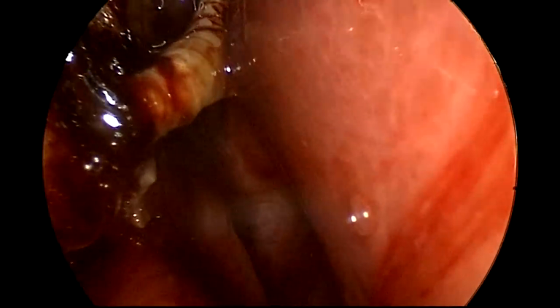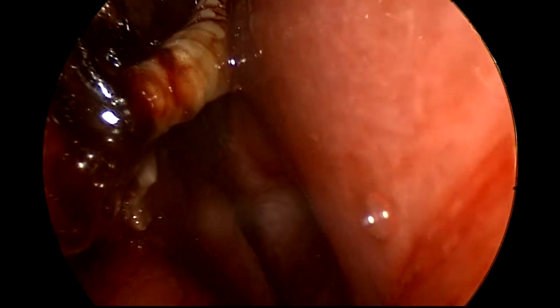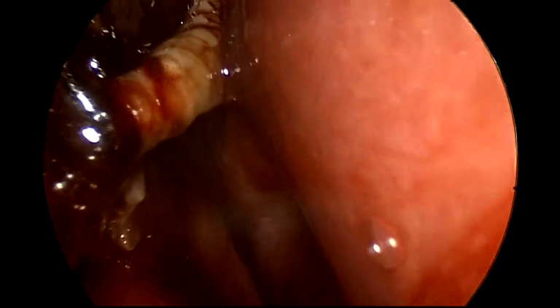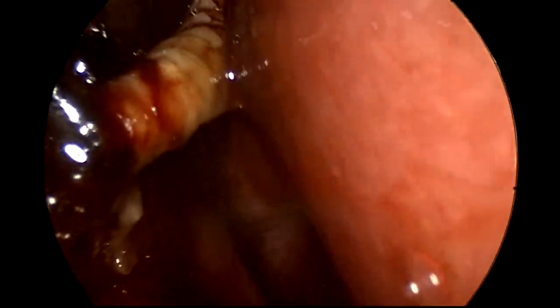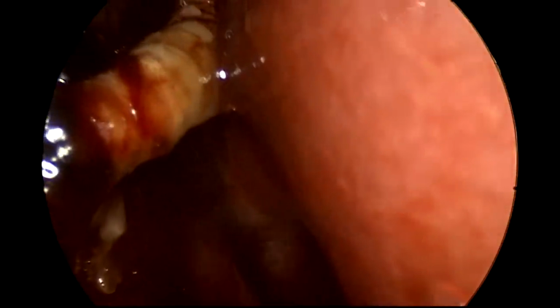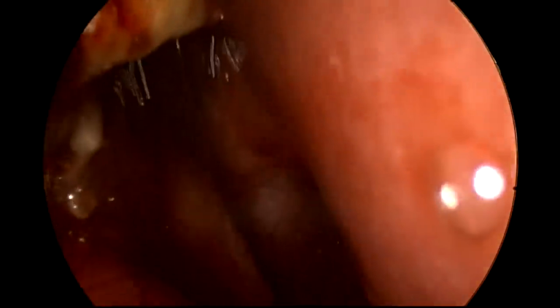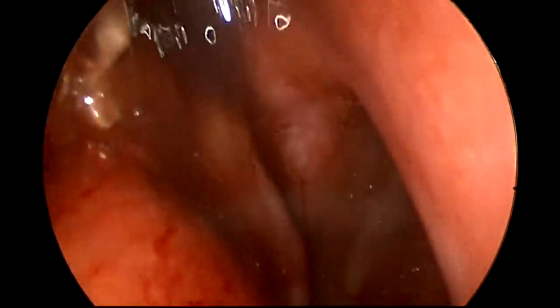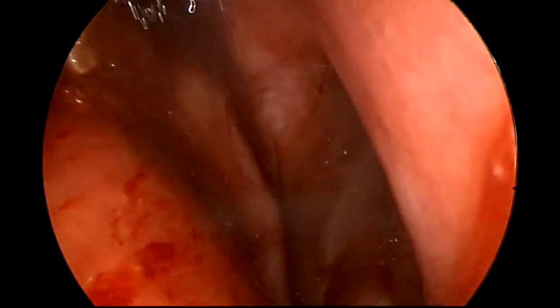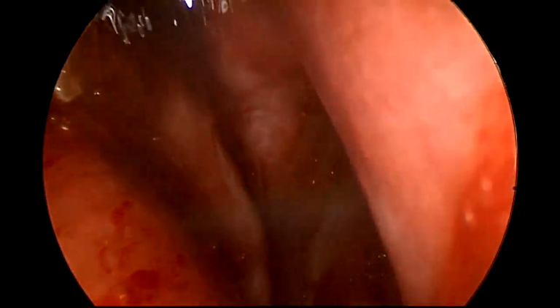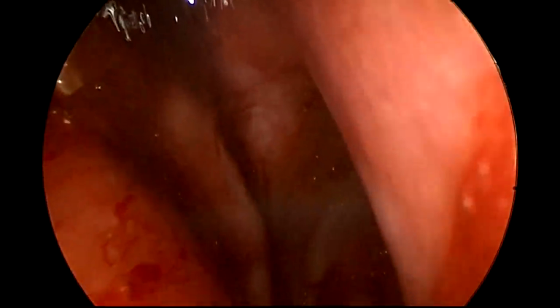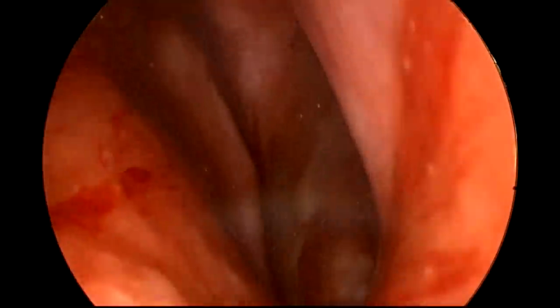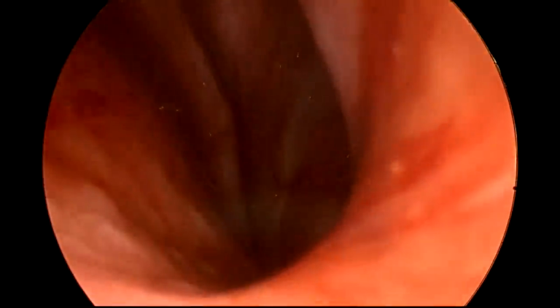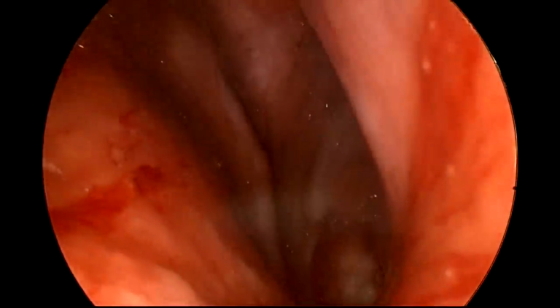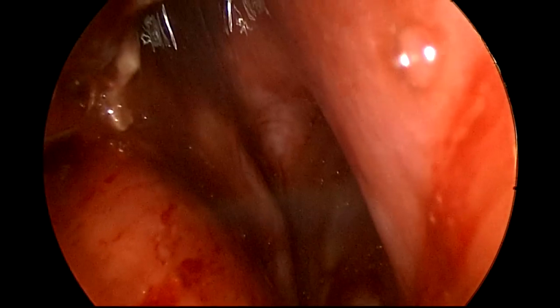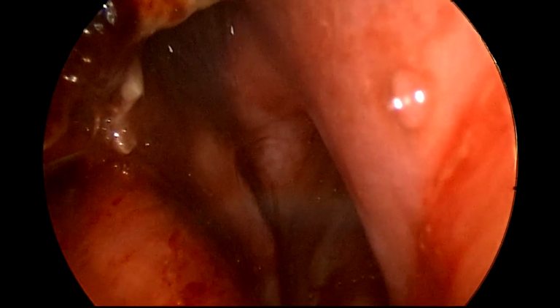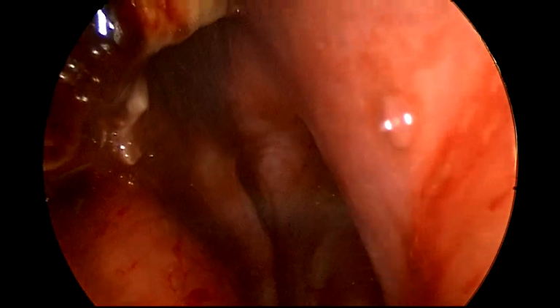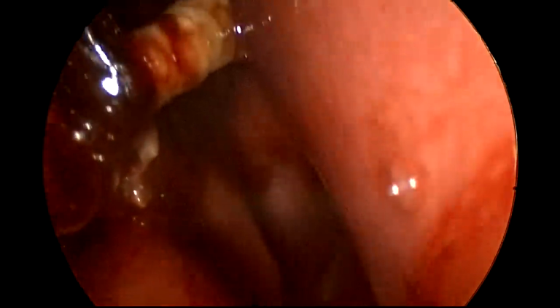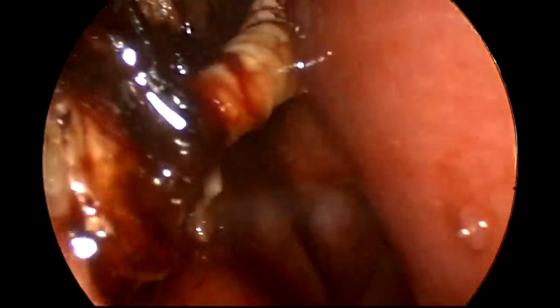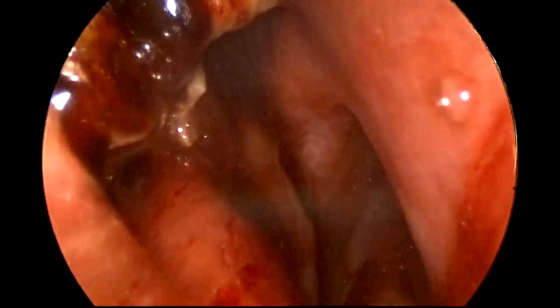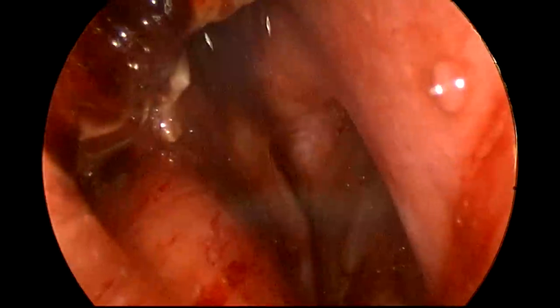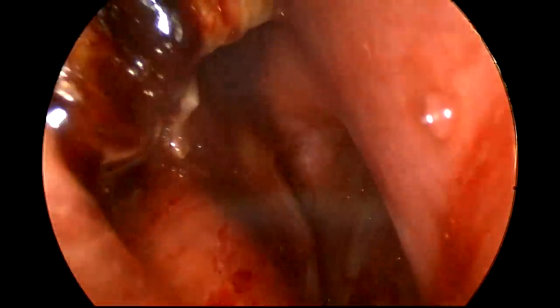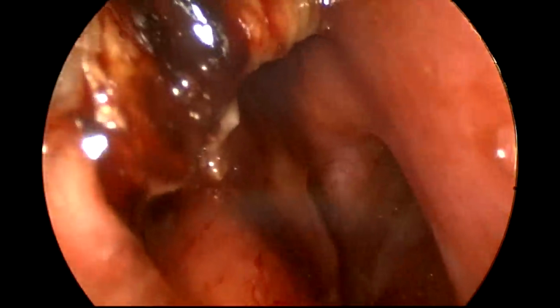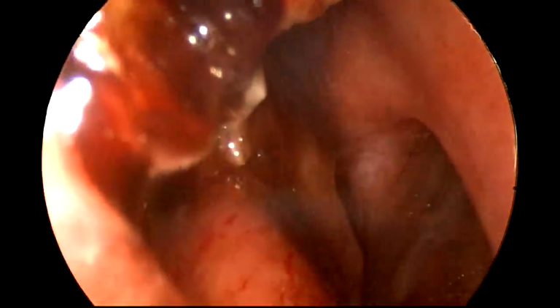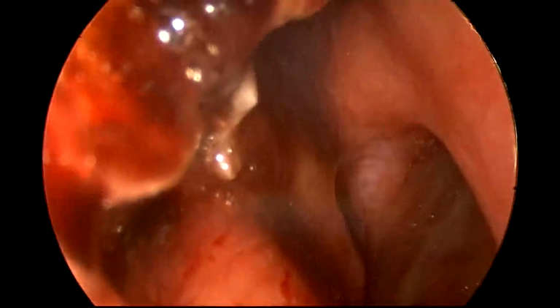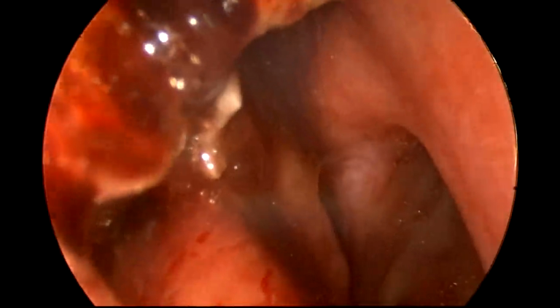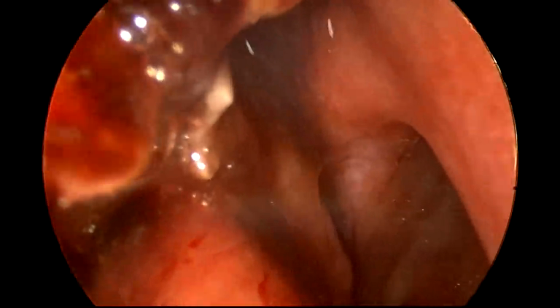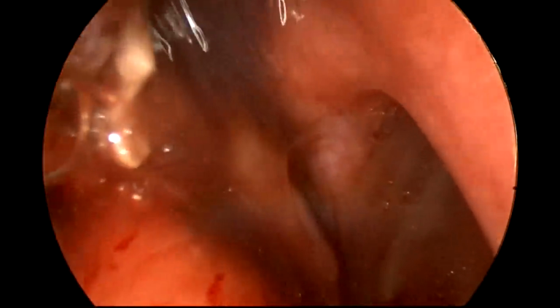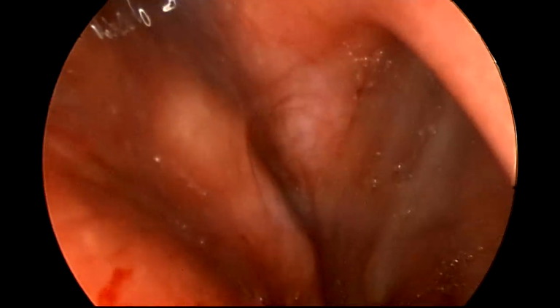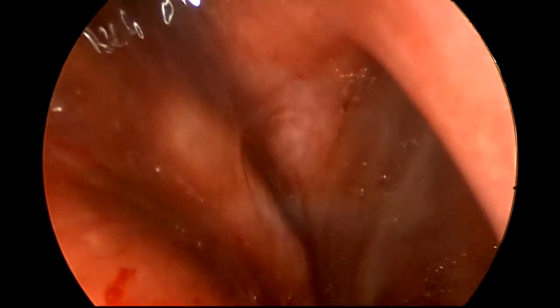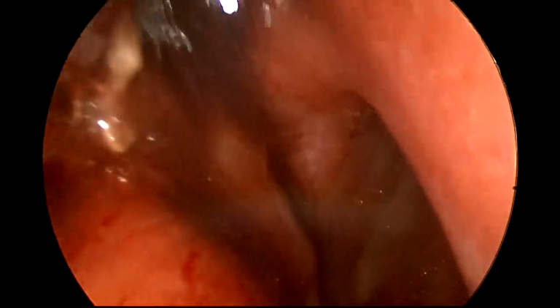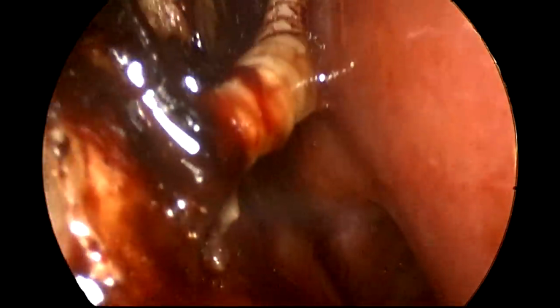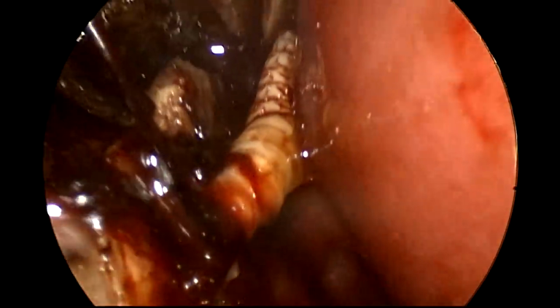That's a dead maggot right there — it's not moving, so it's dead. That's the choana with all the mucoid secretions right there. The history of this patient is that this patient had COVID one year back, got treatment for COVID, and following that he got invasive fungal sinusitis.